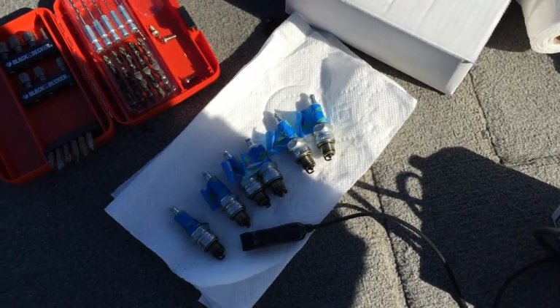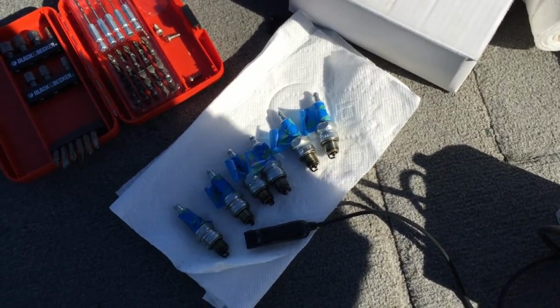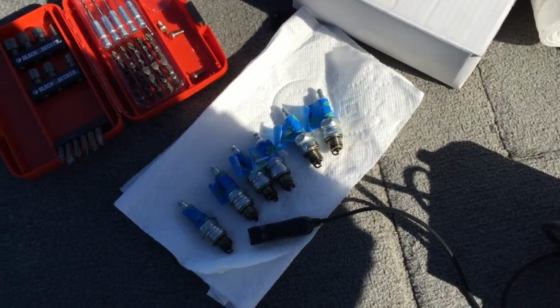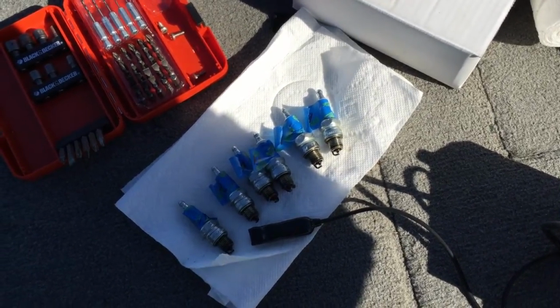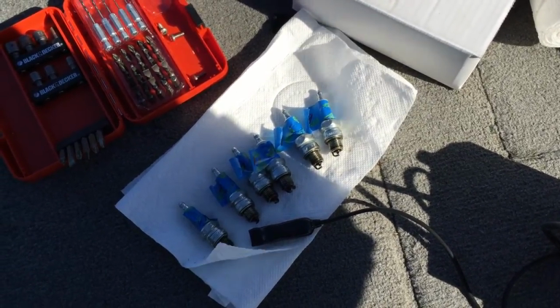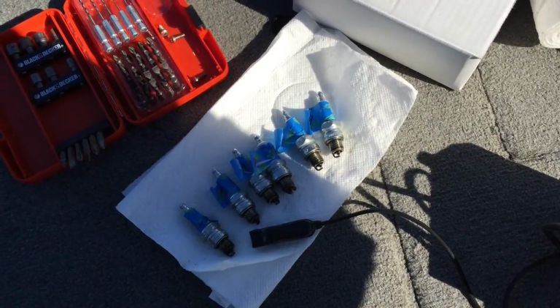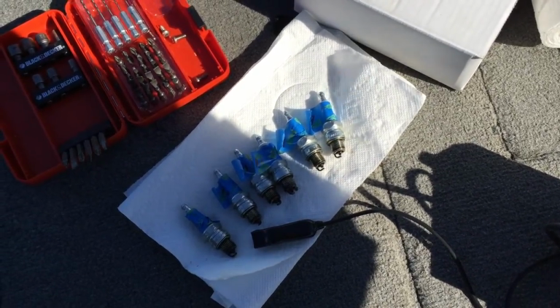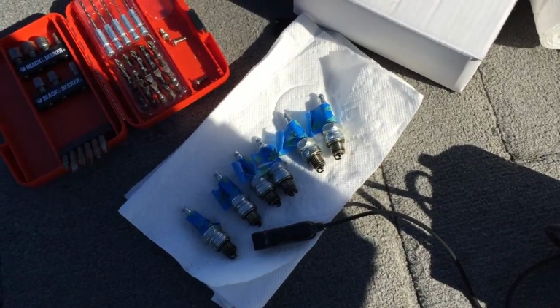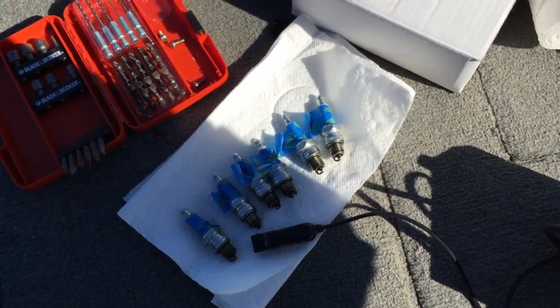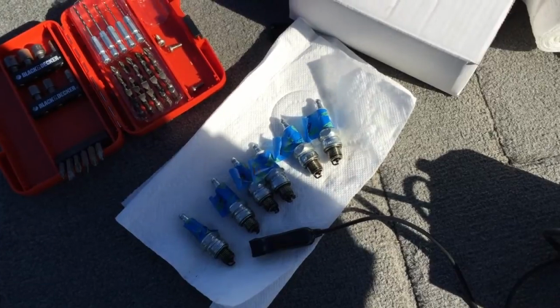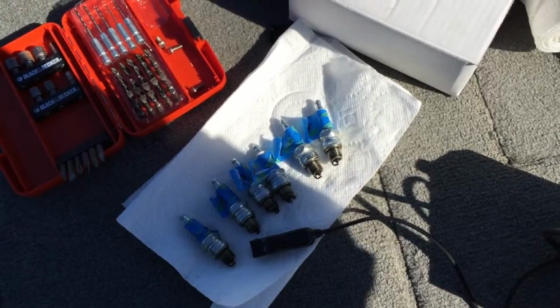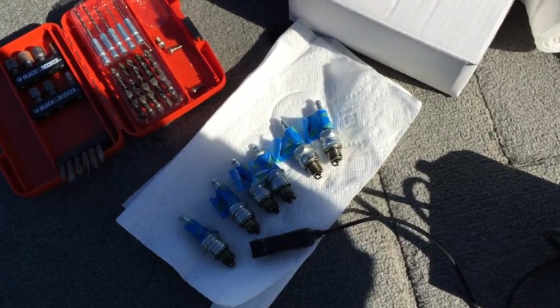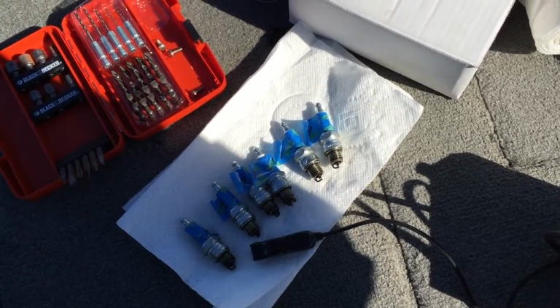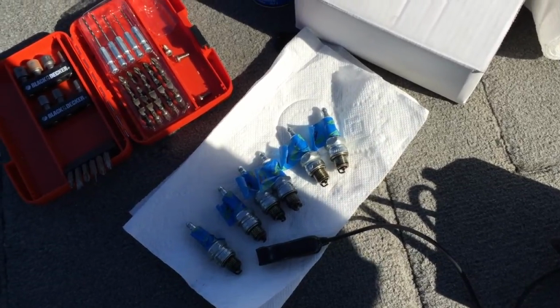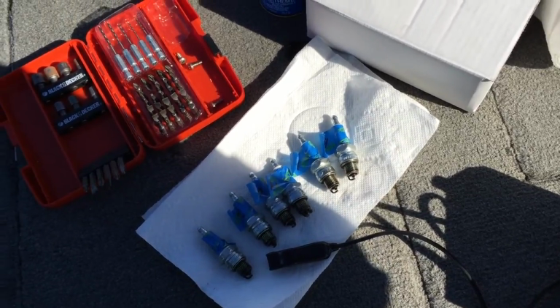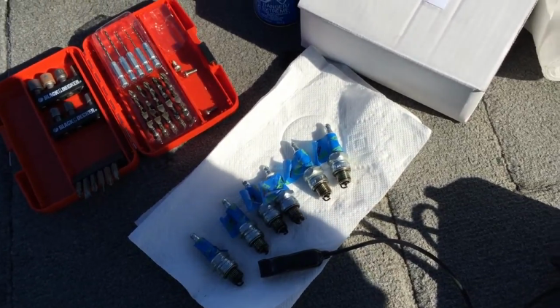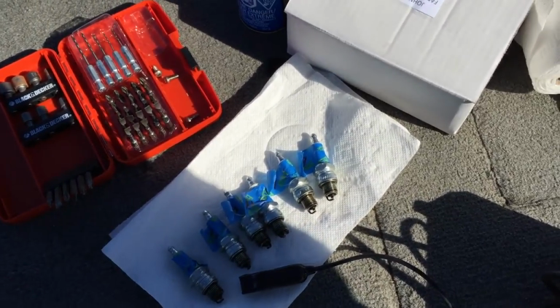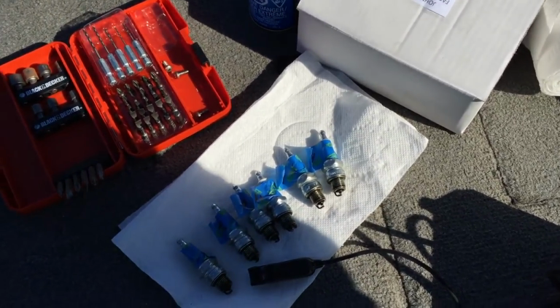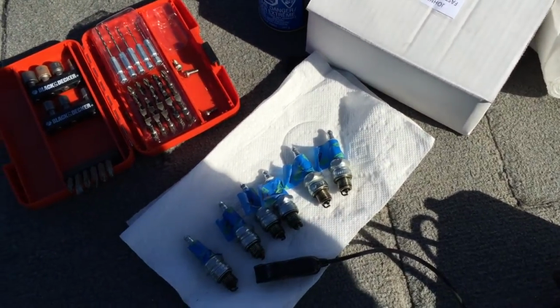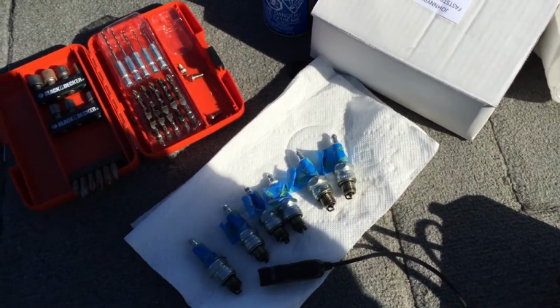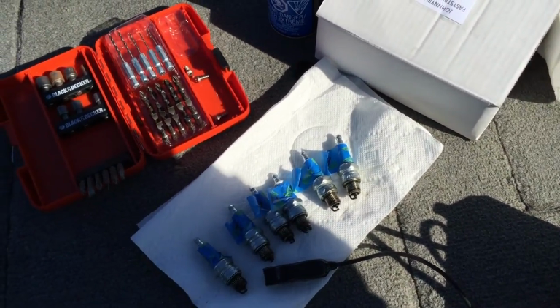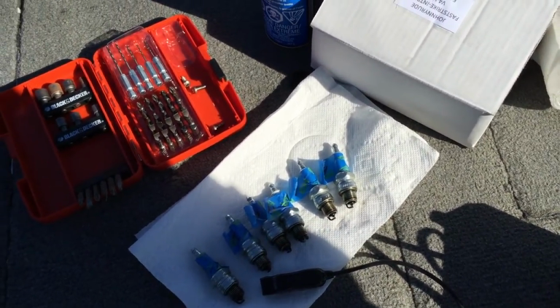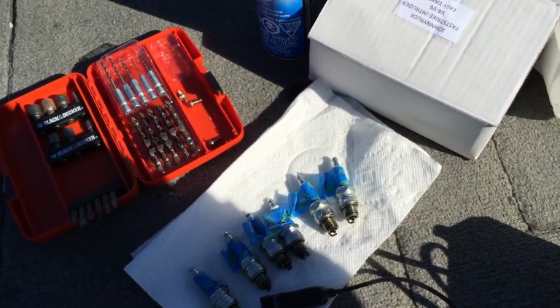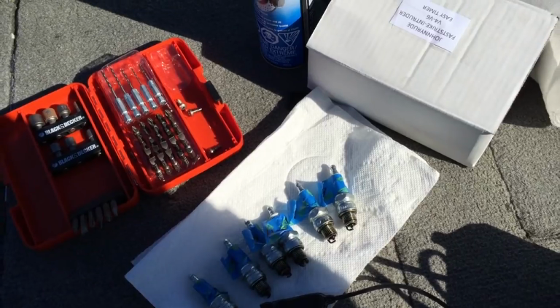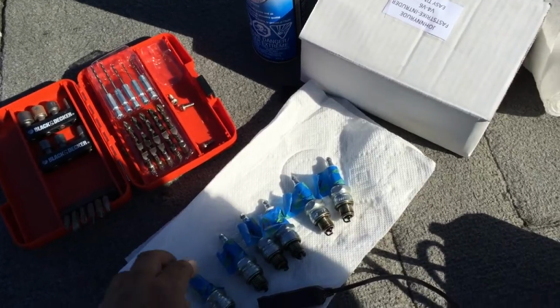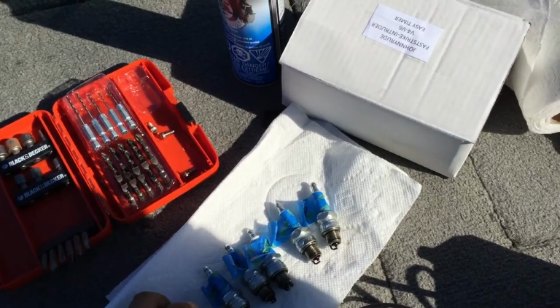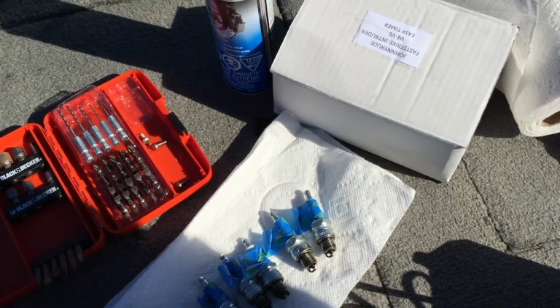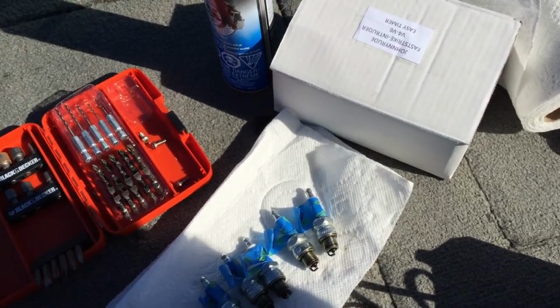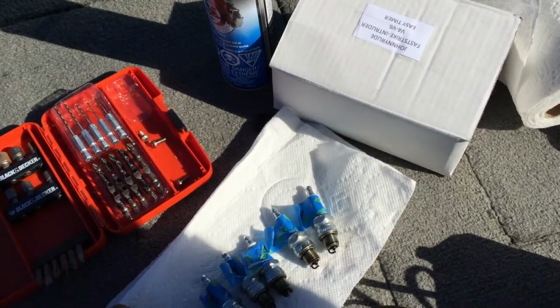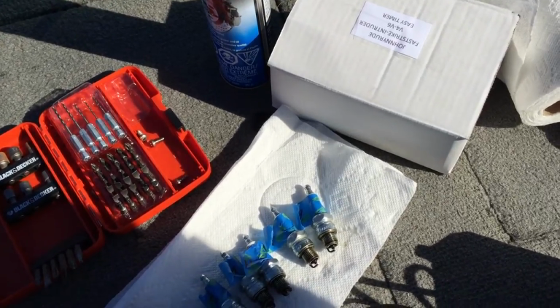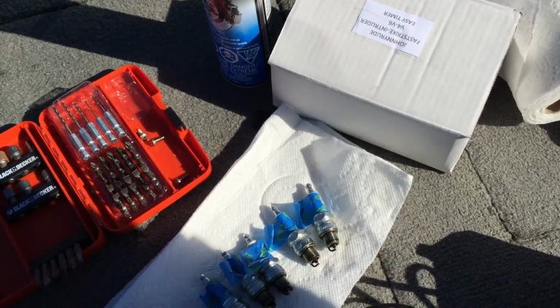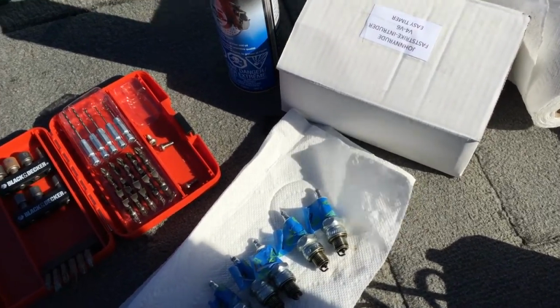But it looks pretty dirty, pretty wet, and pretty black just over a weekend. So anyway, I'll start off with cylinder number one.